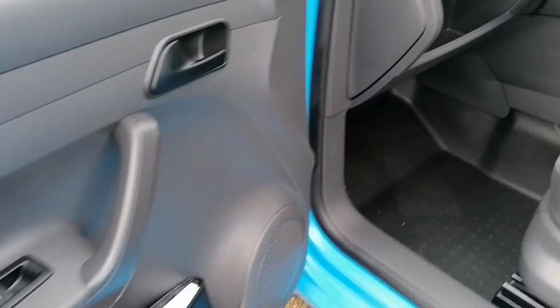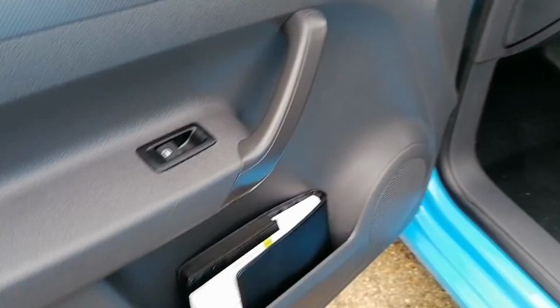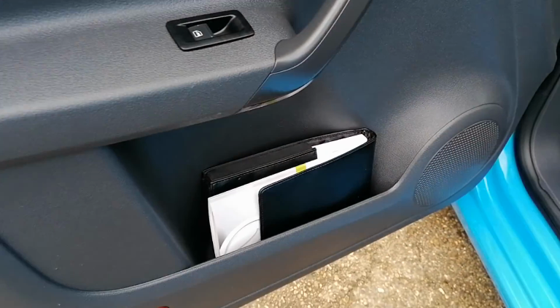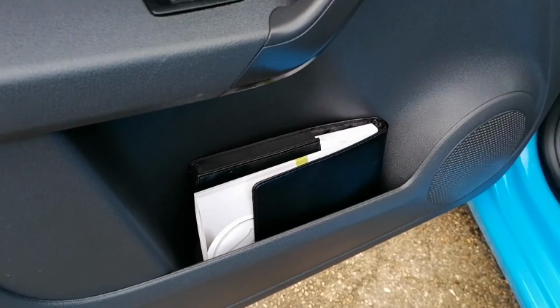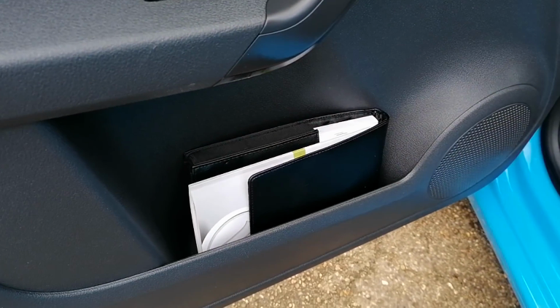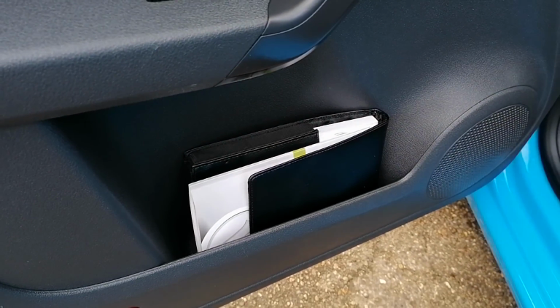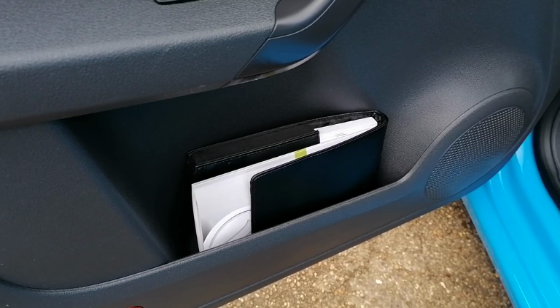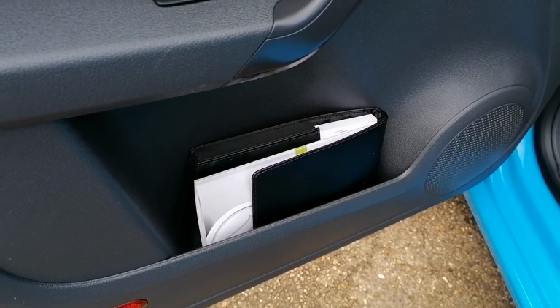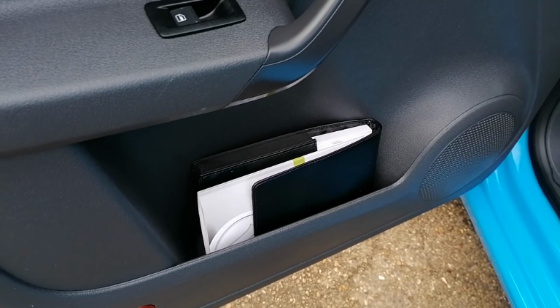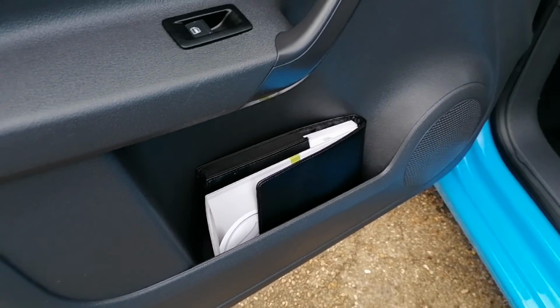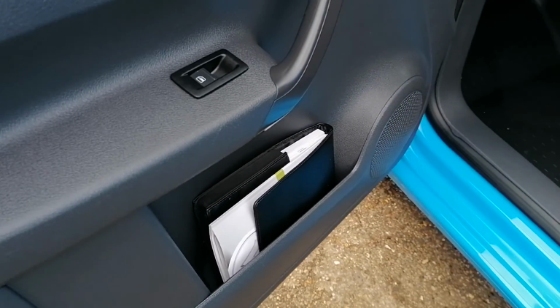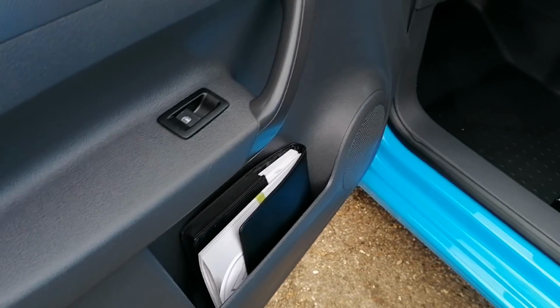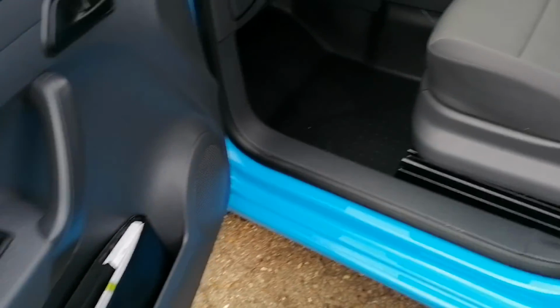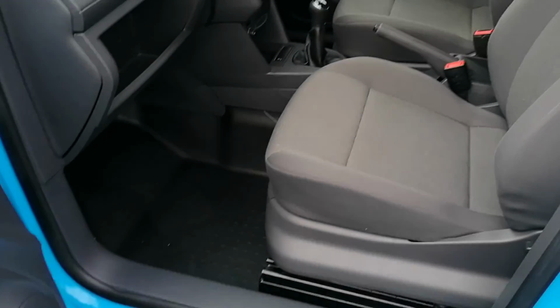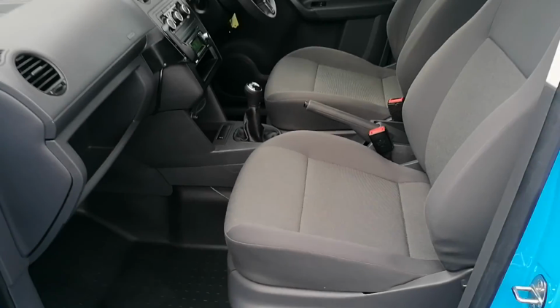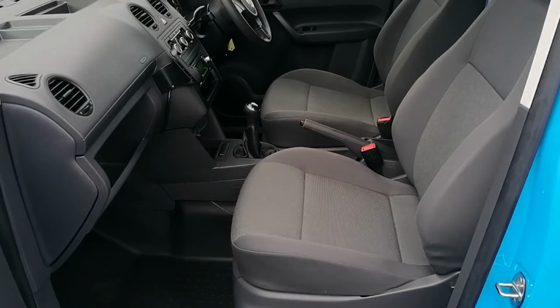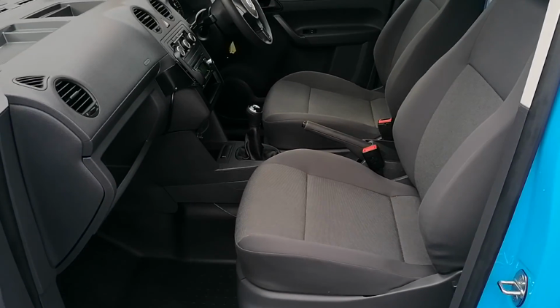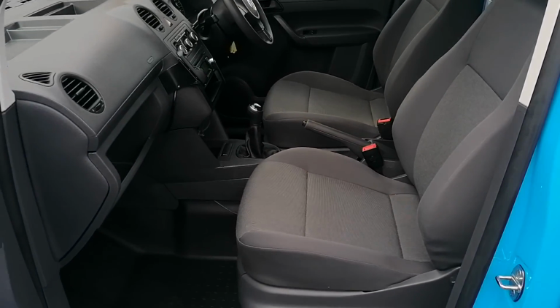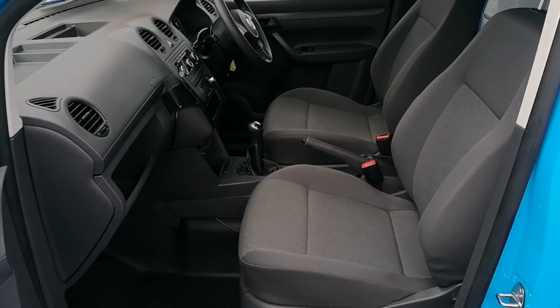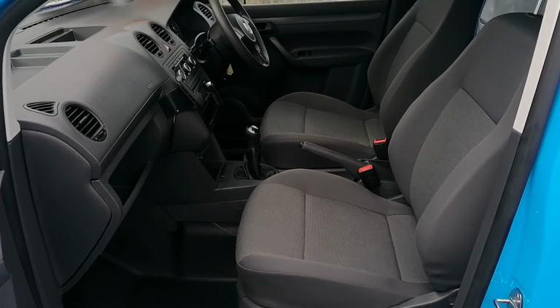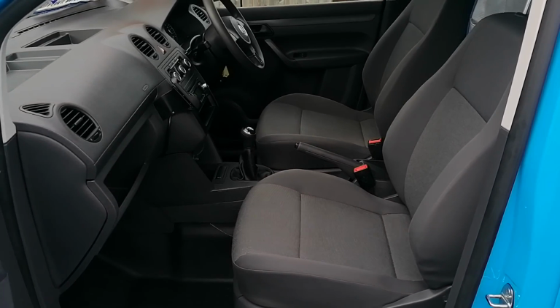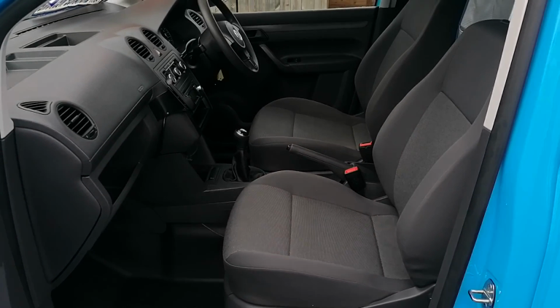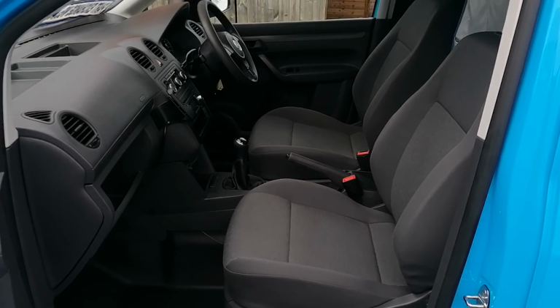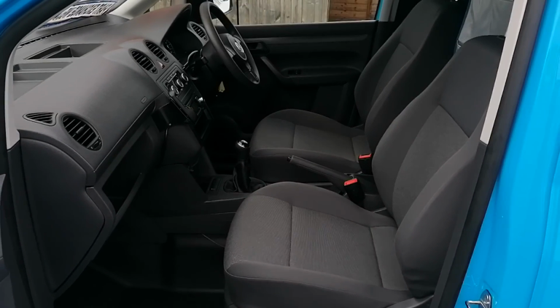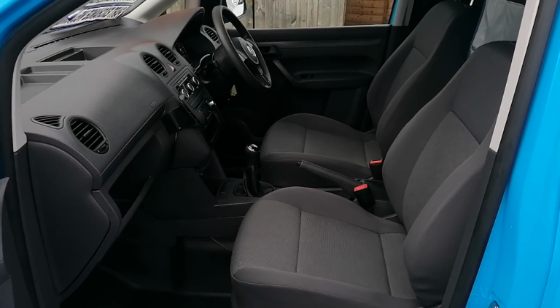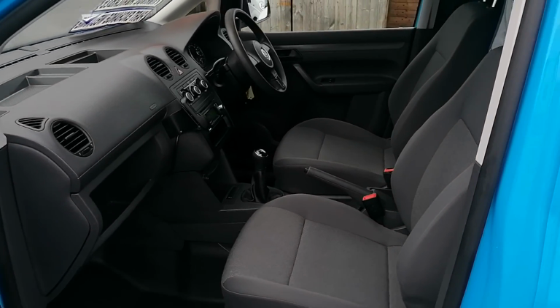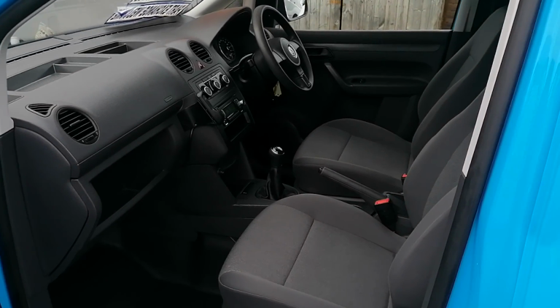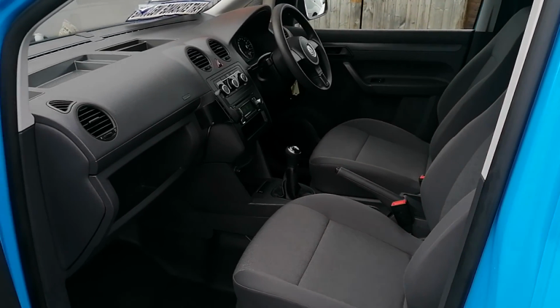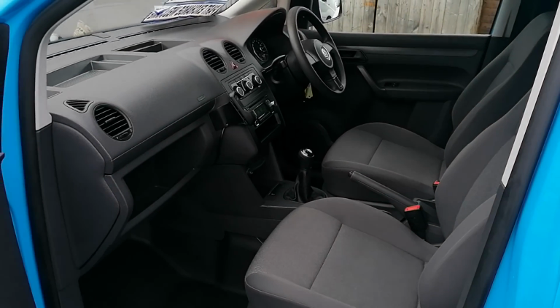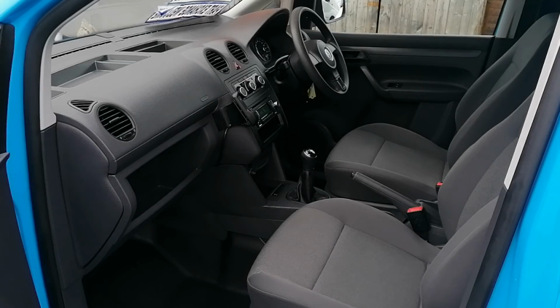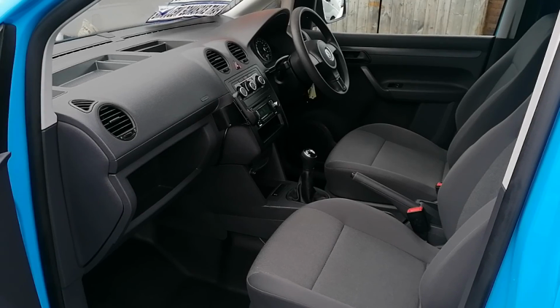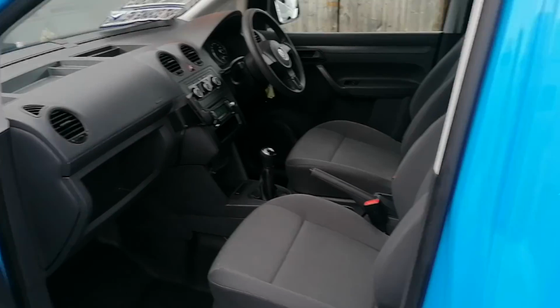It has got the handbook and all the wallet with it, with all the history — logbook, one owner. Brand new MOT. It has been fully serviced.